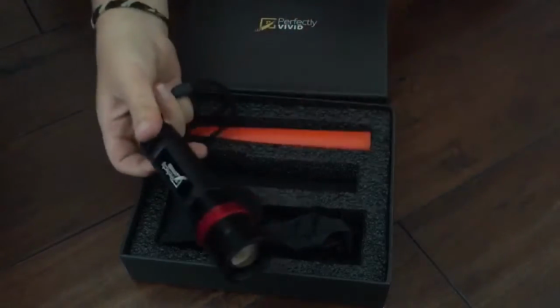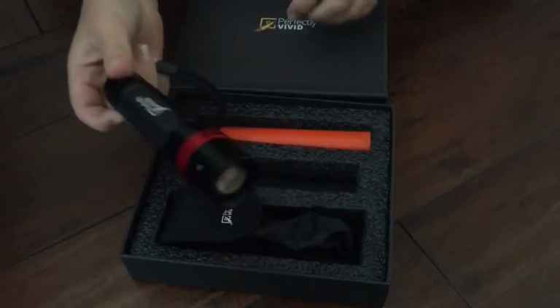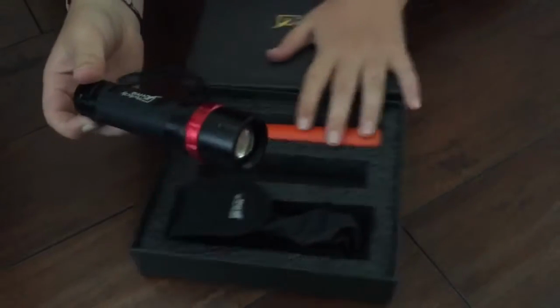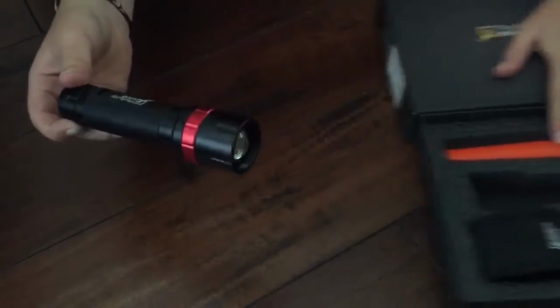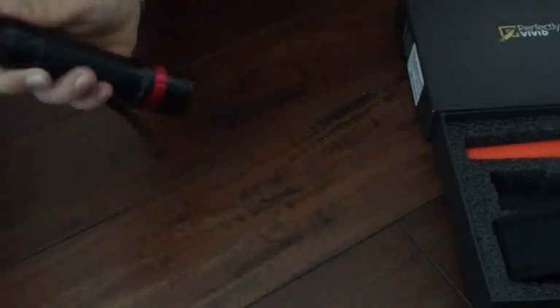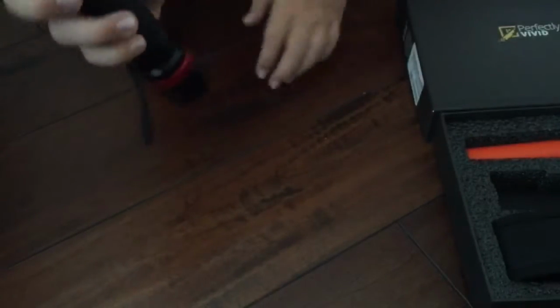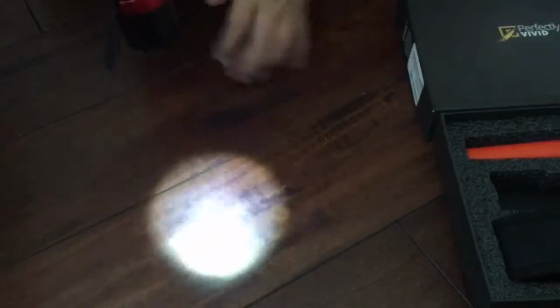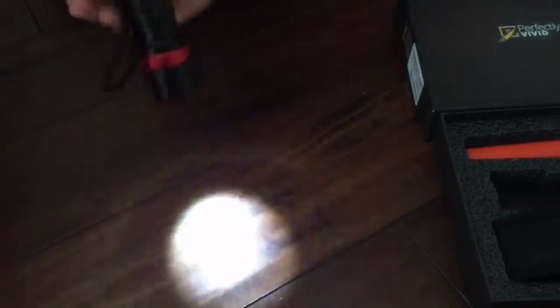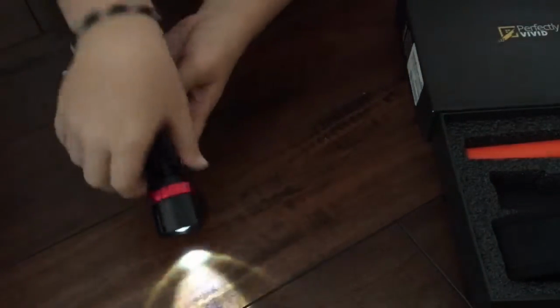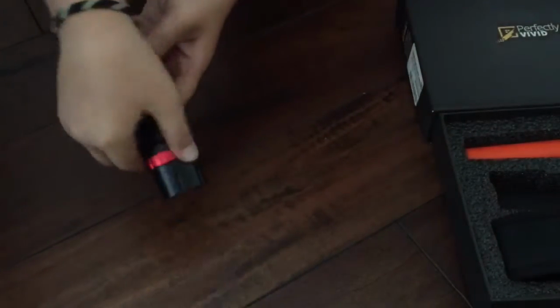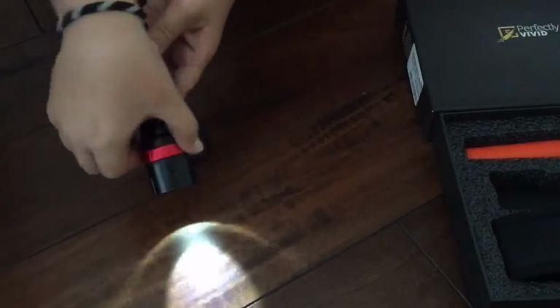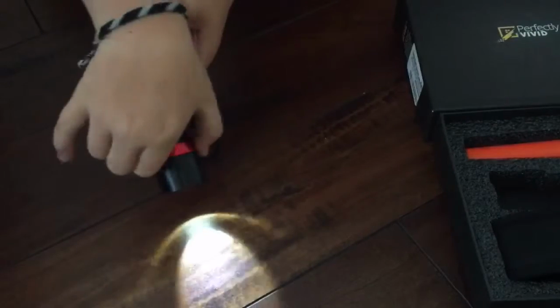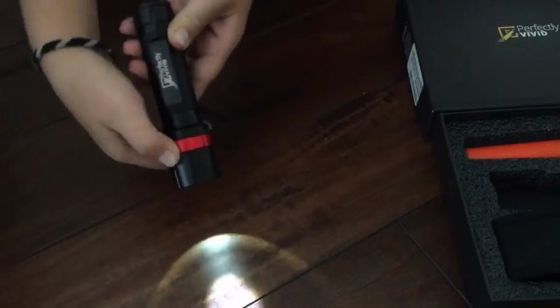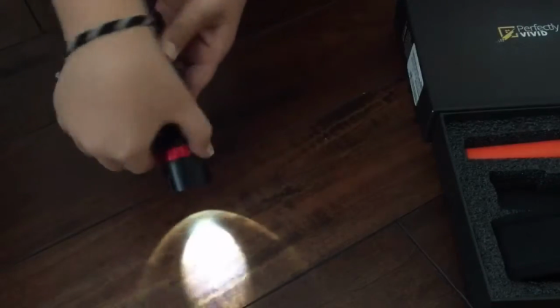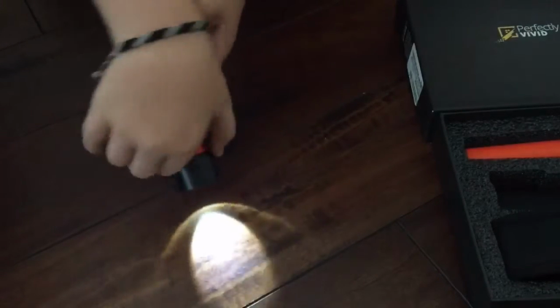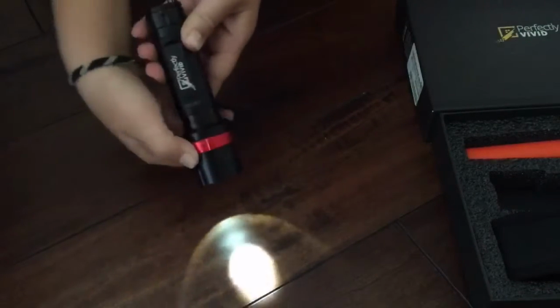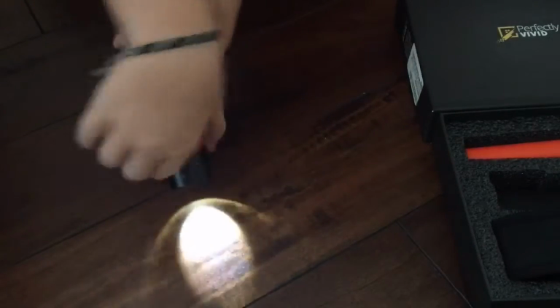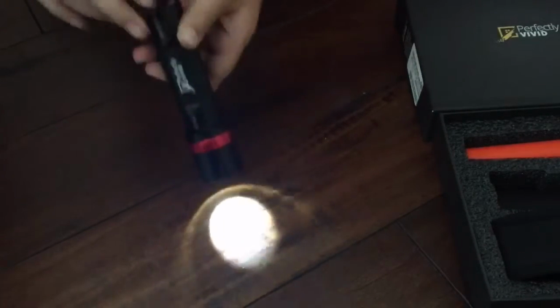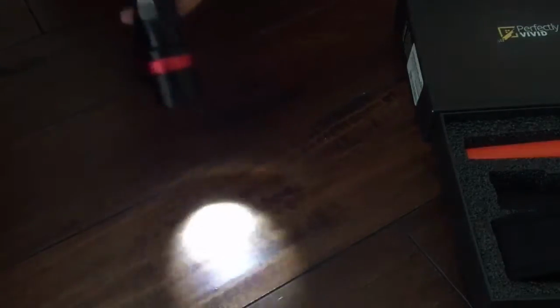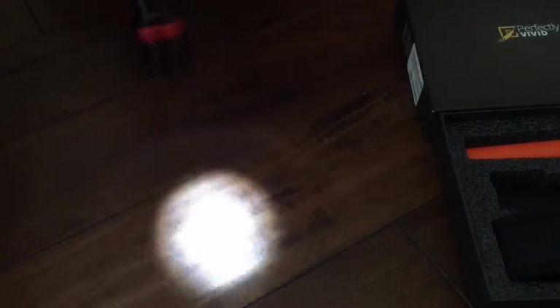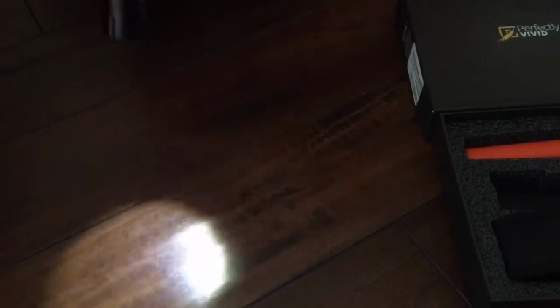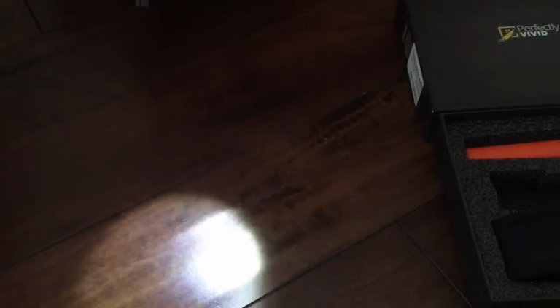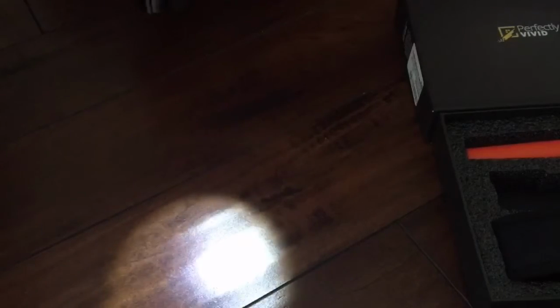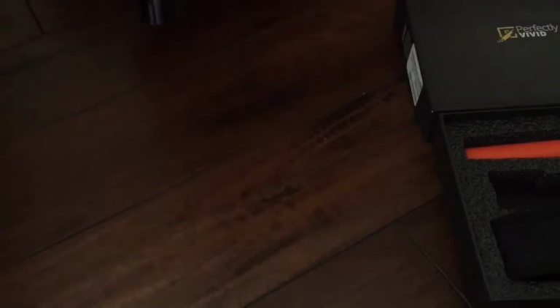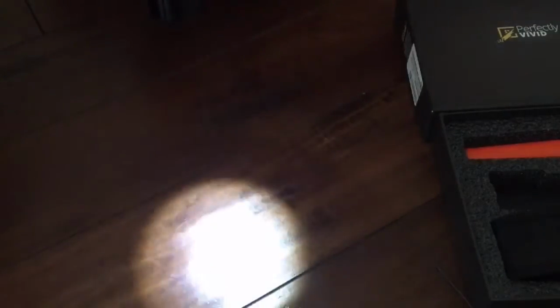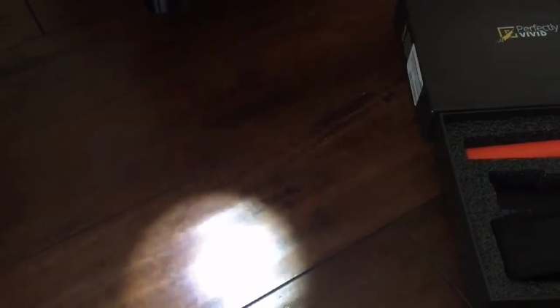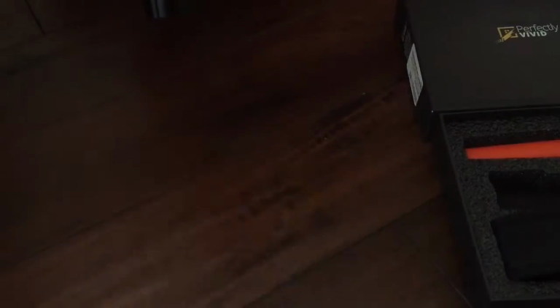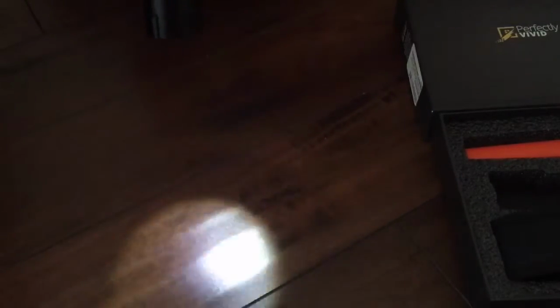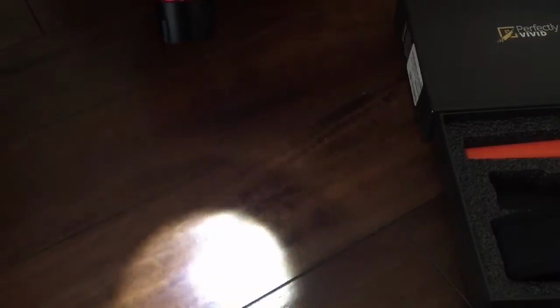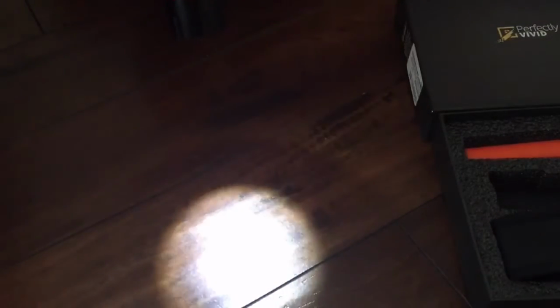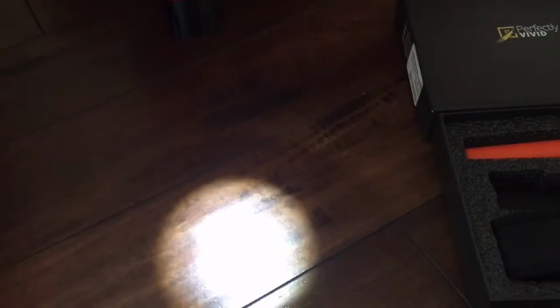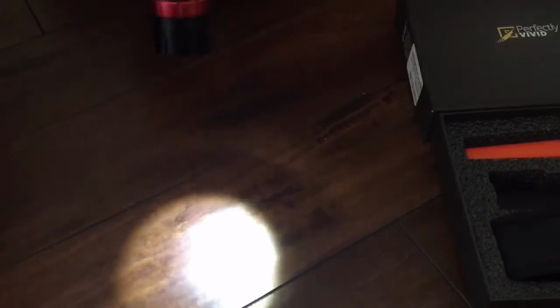There's a red metallic twisting thingy that expands the light or makes it smaller. And there's actually two kinds of modes: there's a strobe mode, and there's a regular mode with a flashlight.